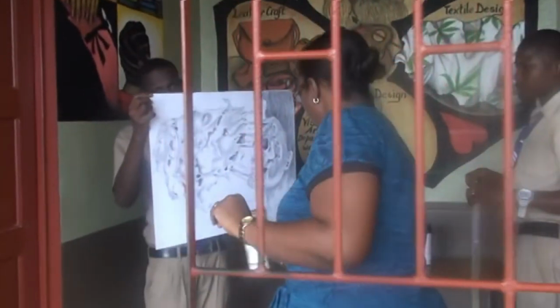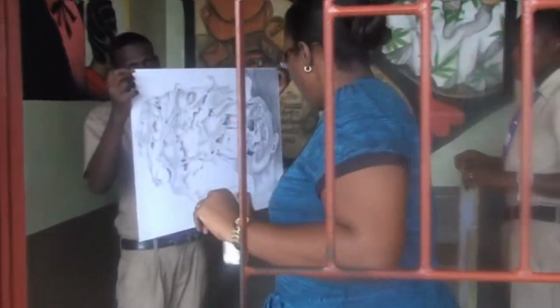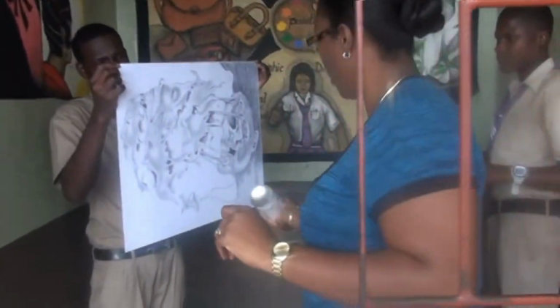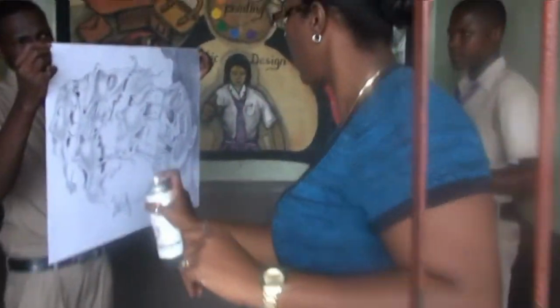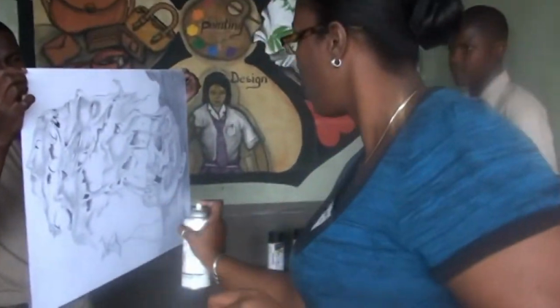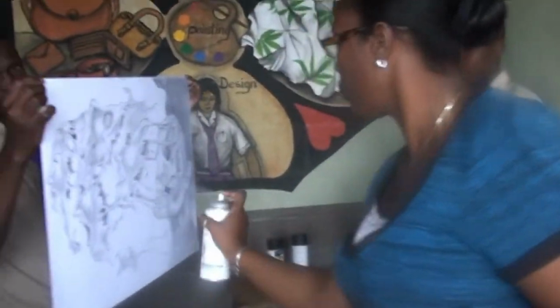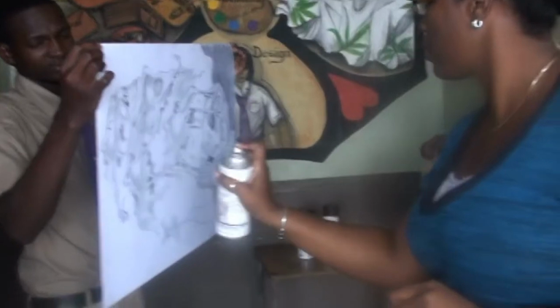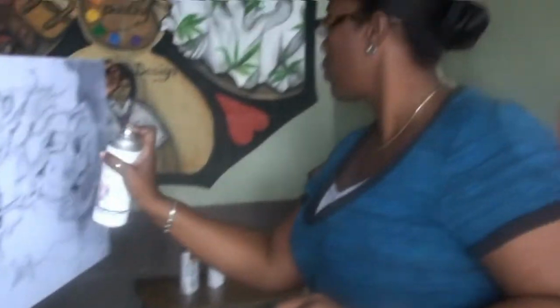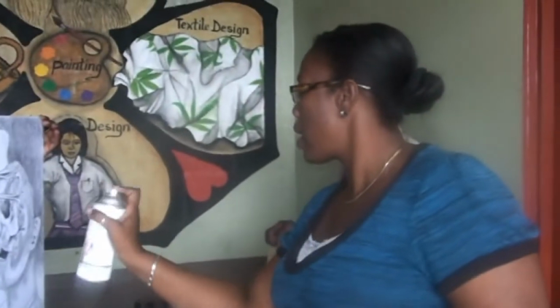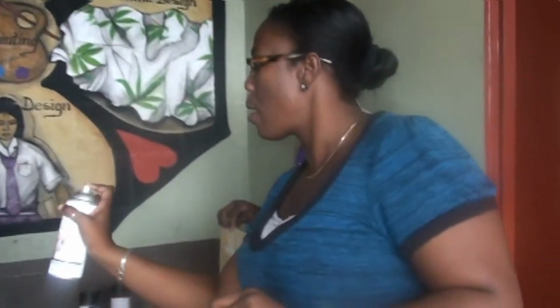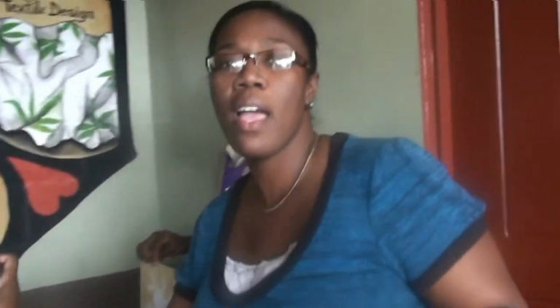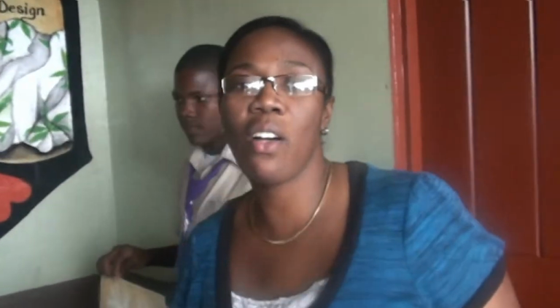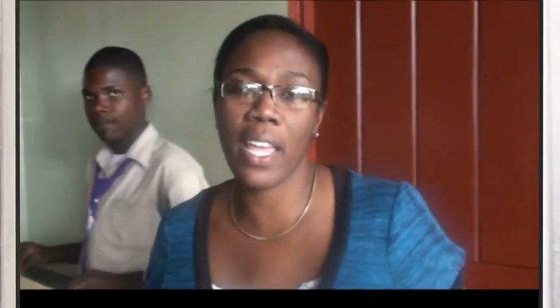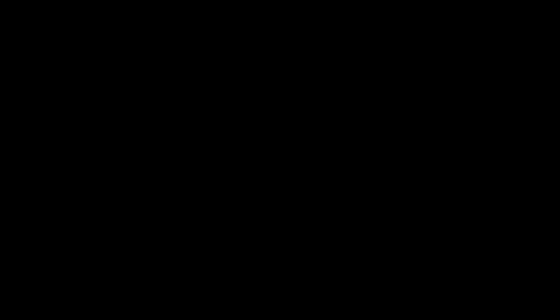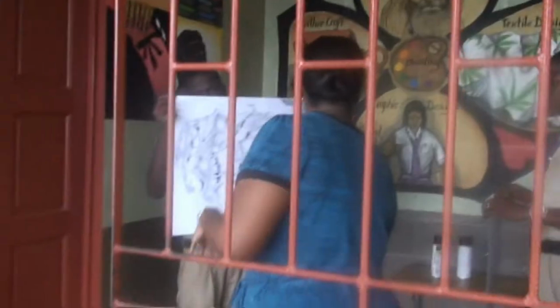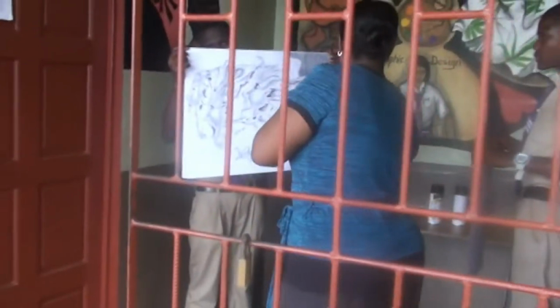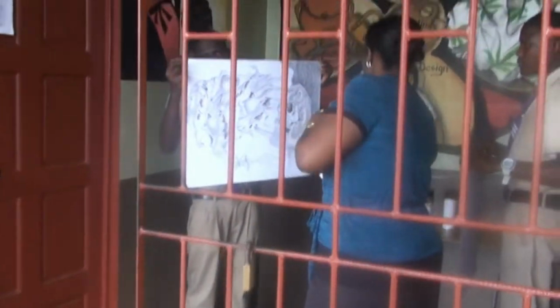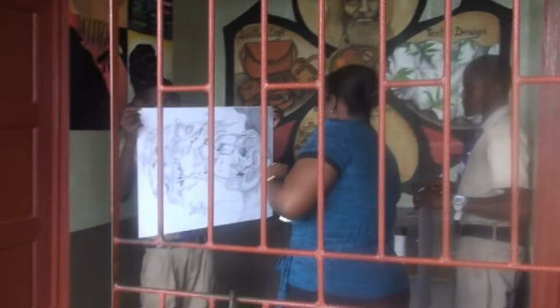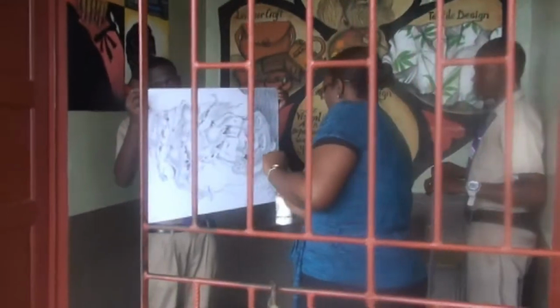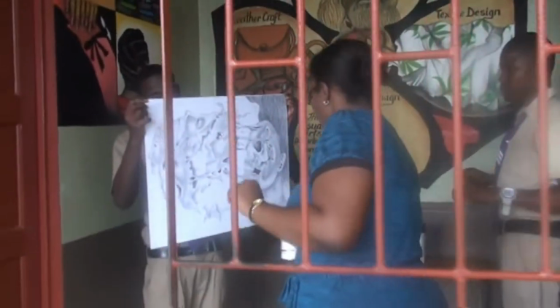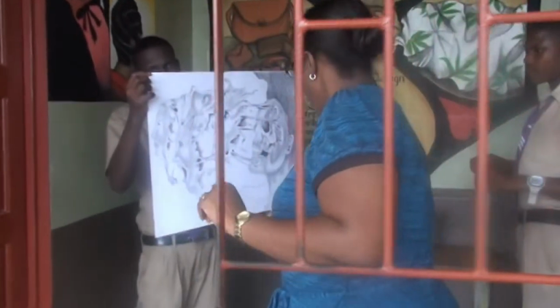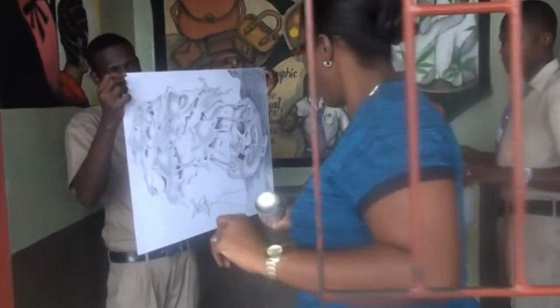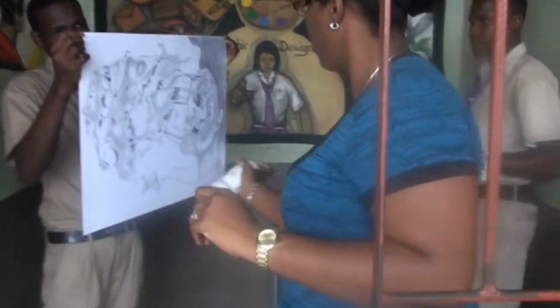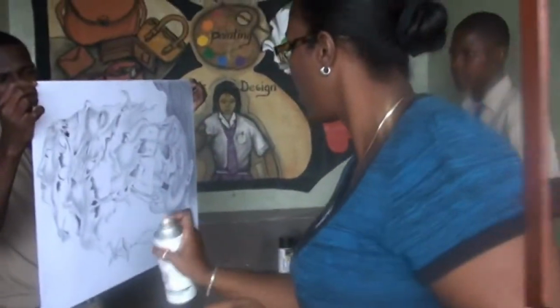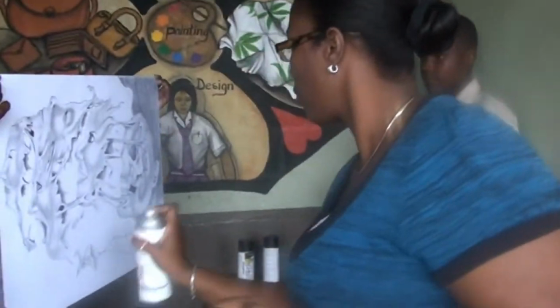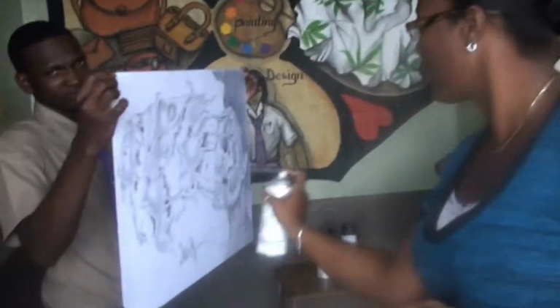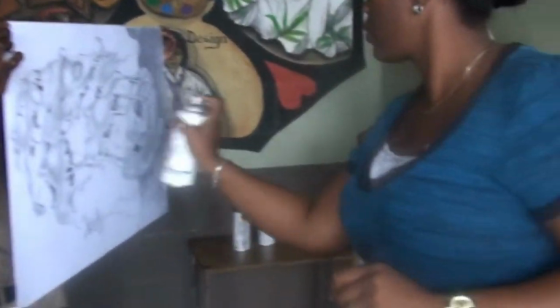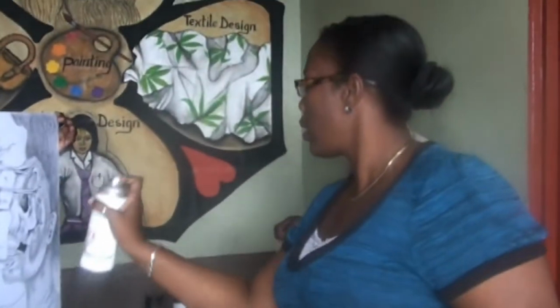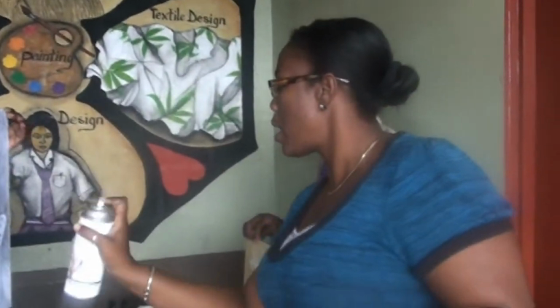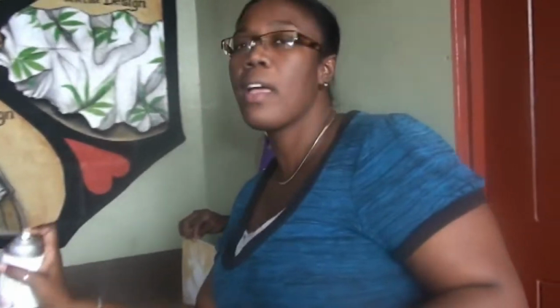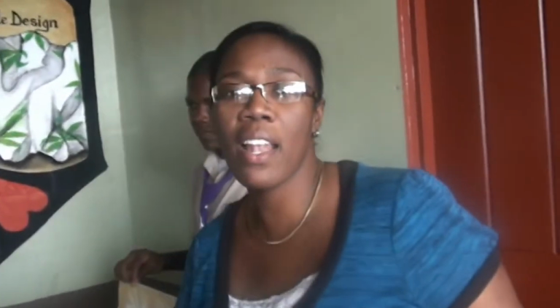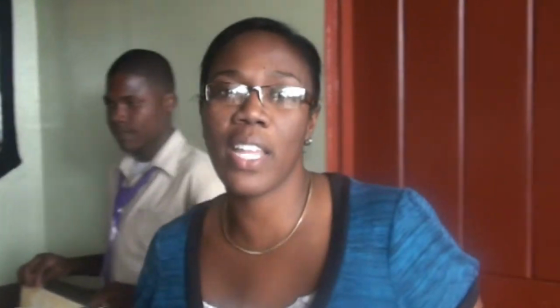We are now entering the arts room. The practical area that we are going to visit today is the arts department. By look, I think this is the teacher. Hi Miss. Hello. Good day.